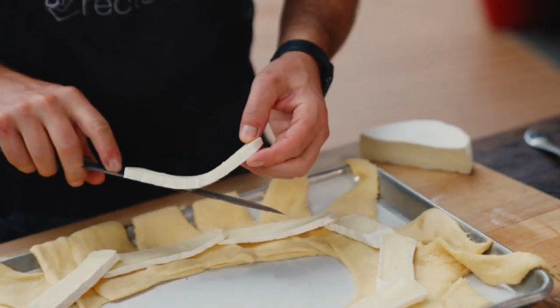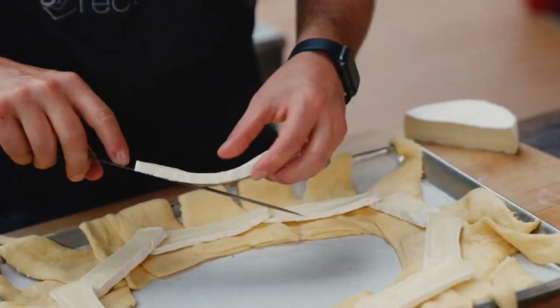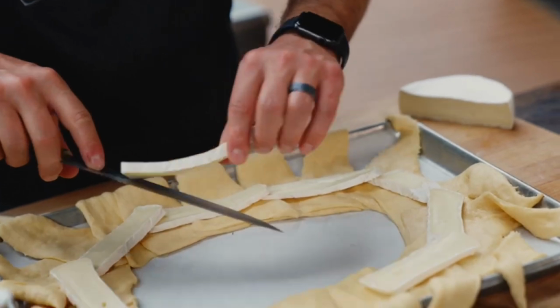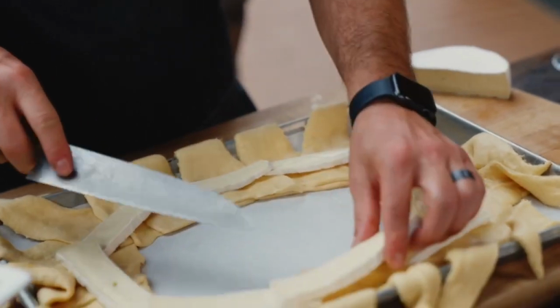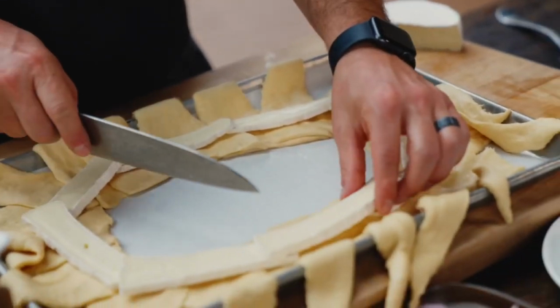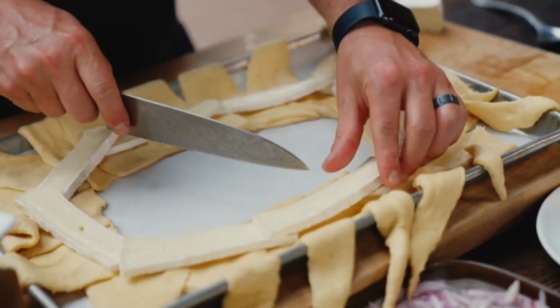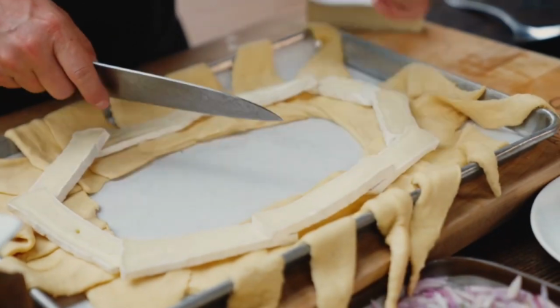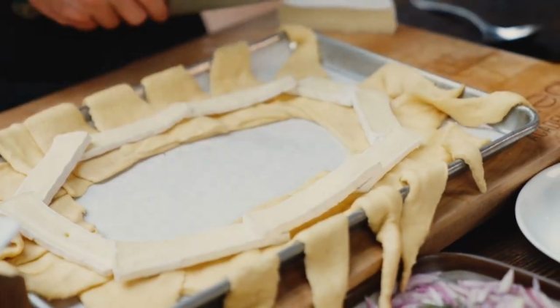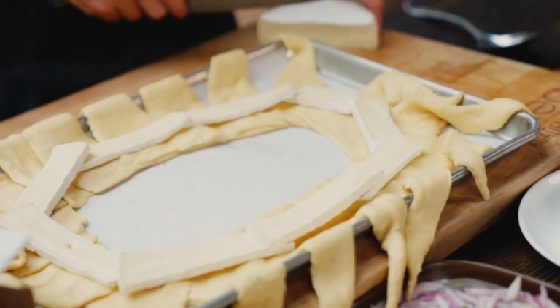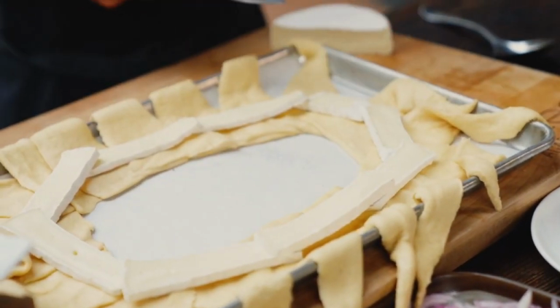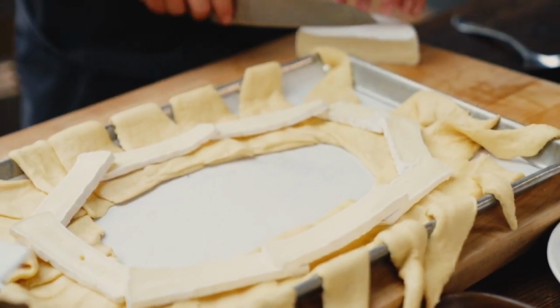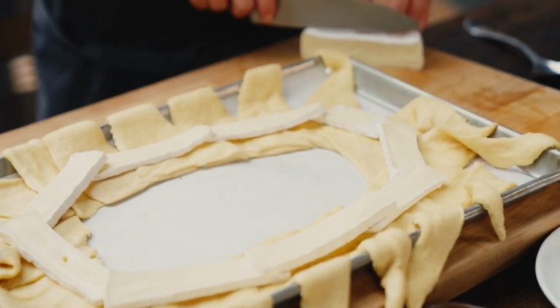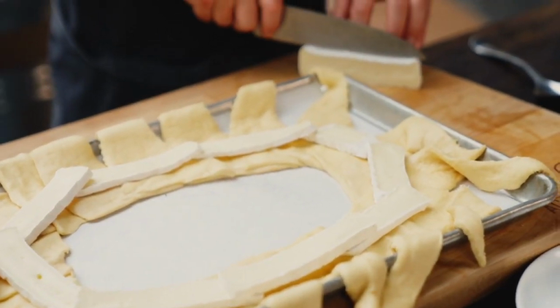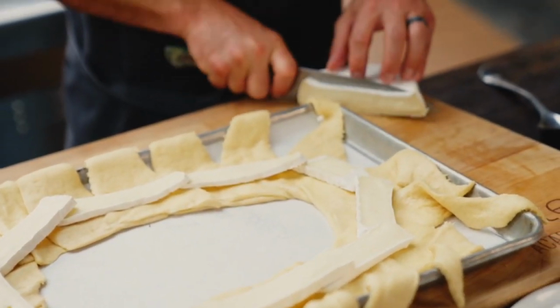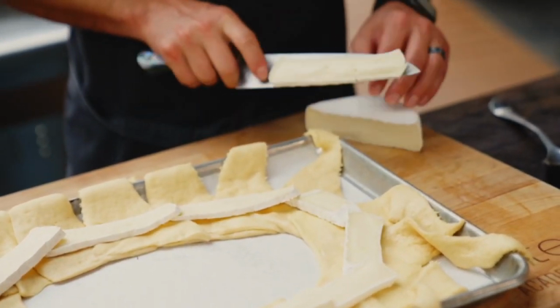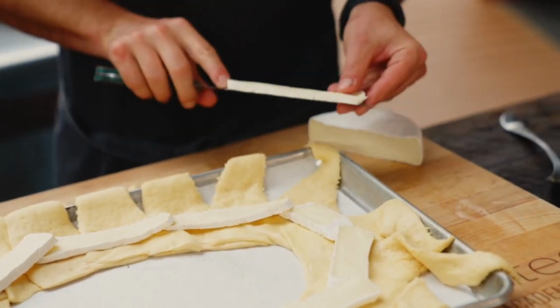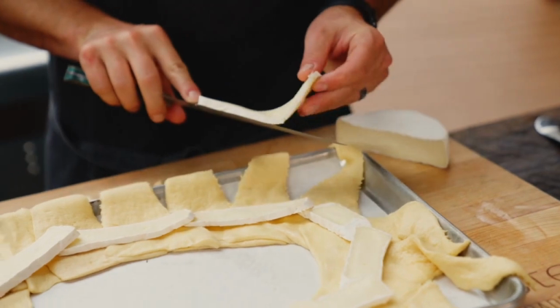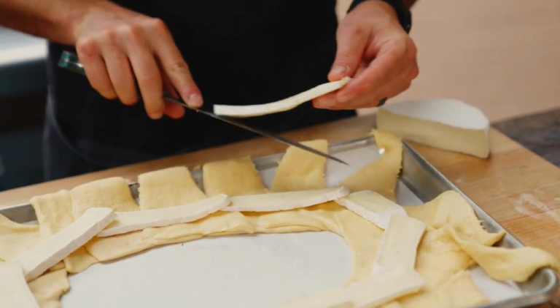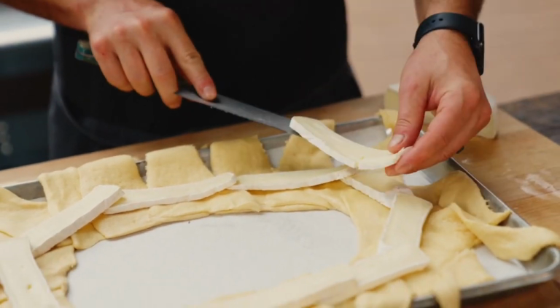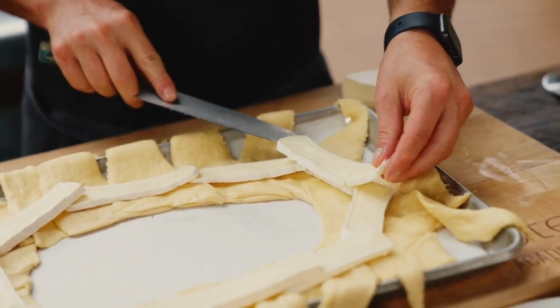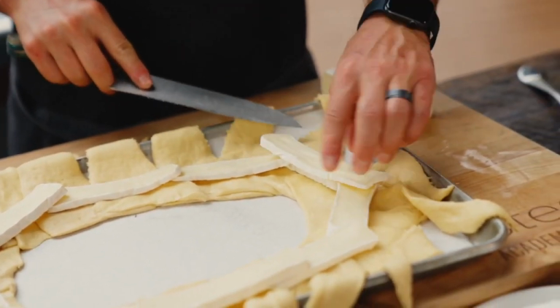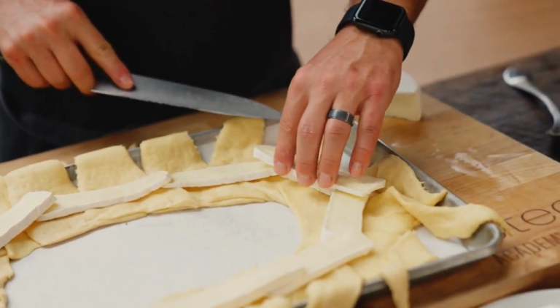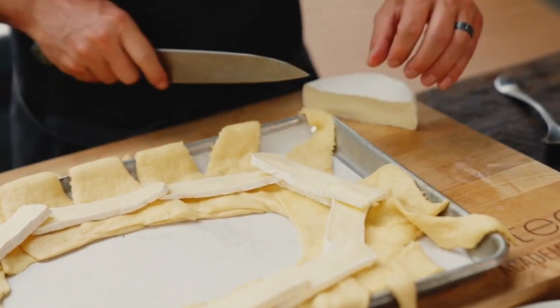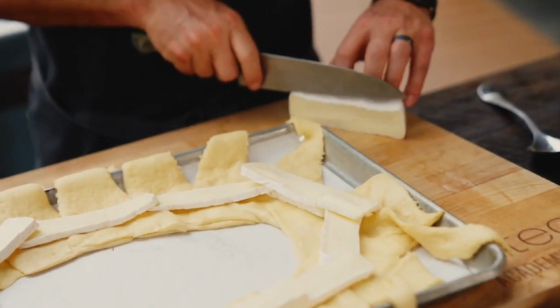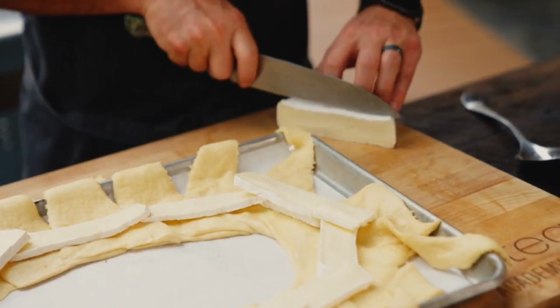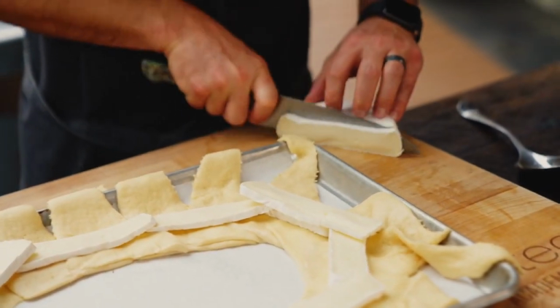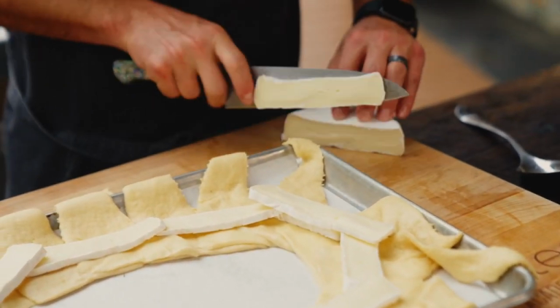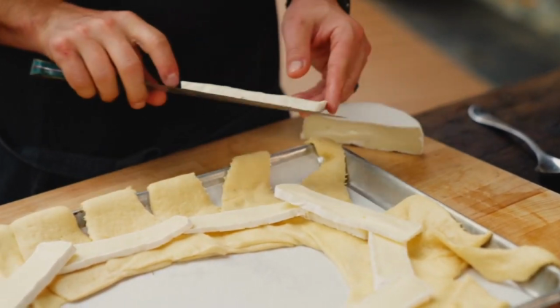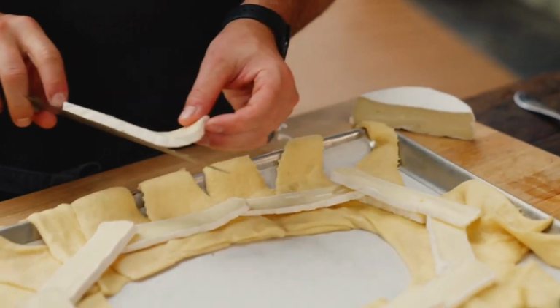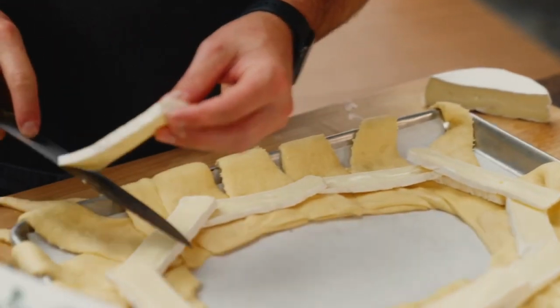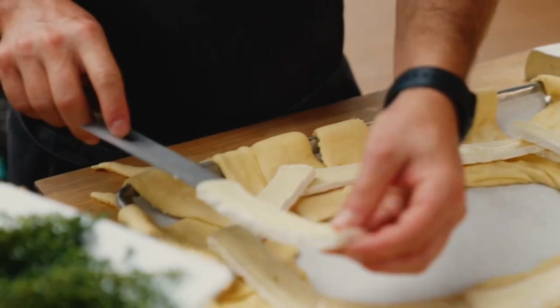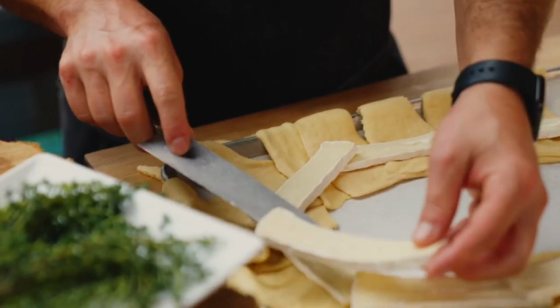We're going to cut up the brie cheese. I leave the rind on — you can cut it off, it's really a preference thing. We're going to line the bottom of this ring with that cheese and it's going to be super melty, ooey gooey, delicious.